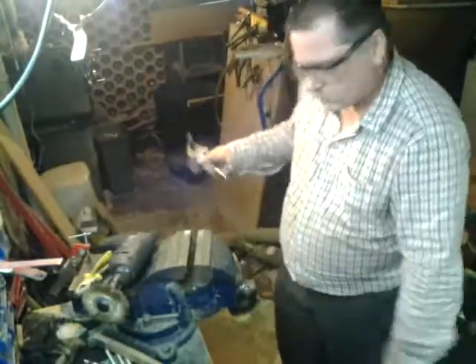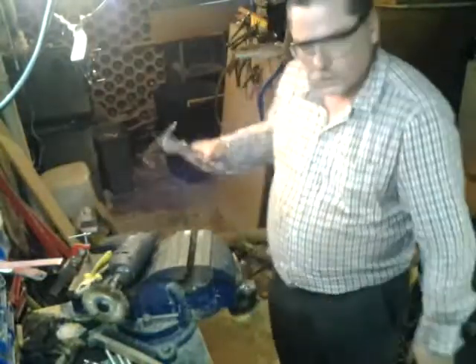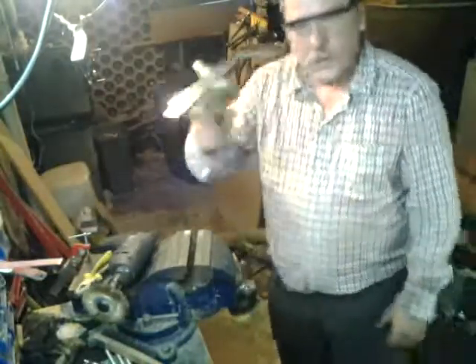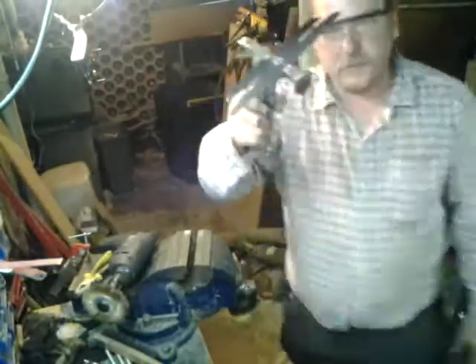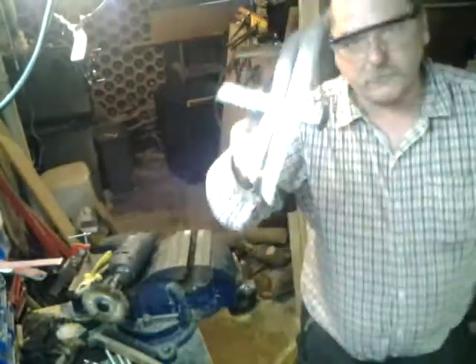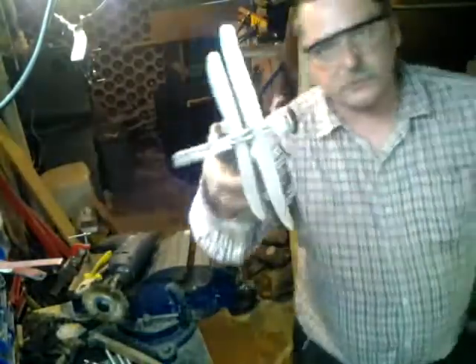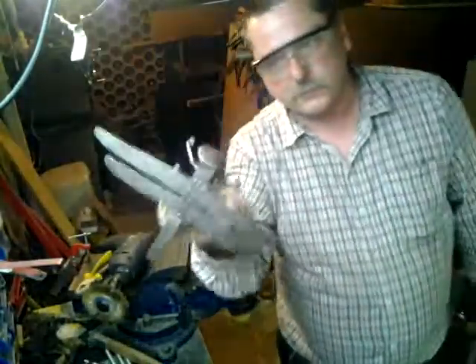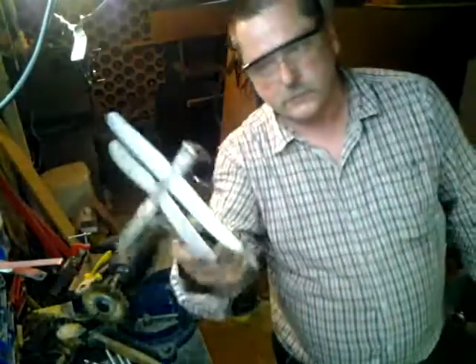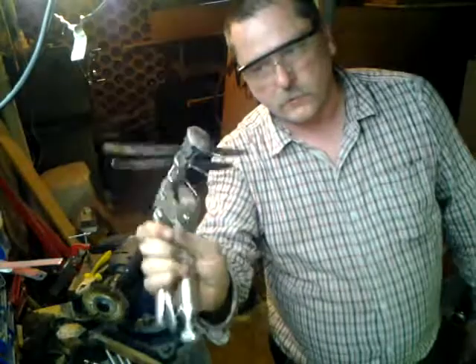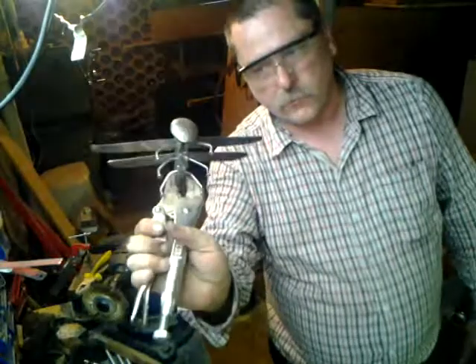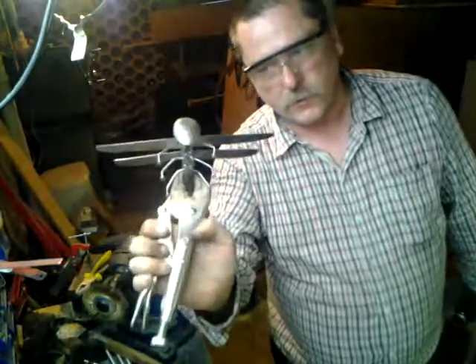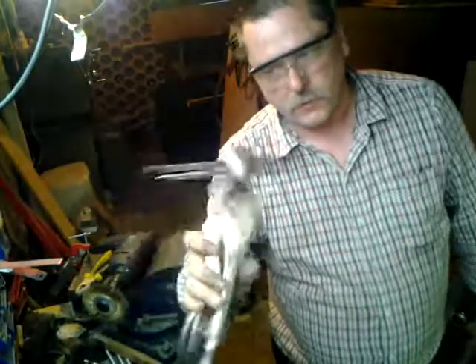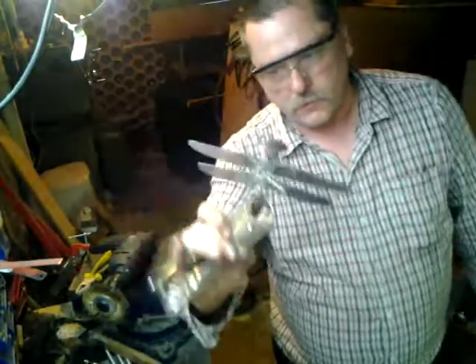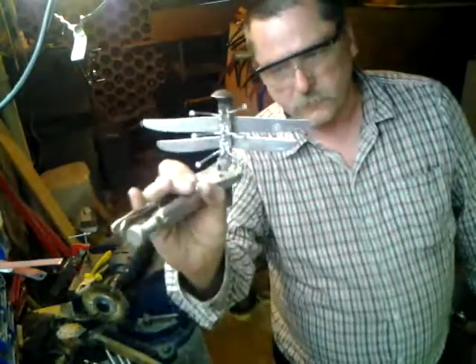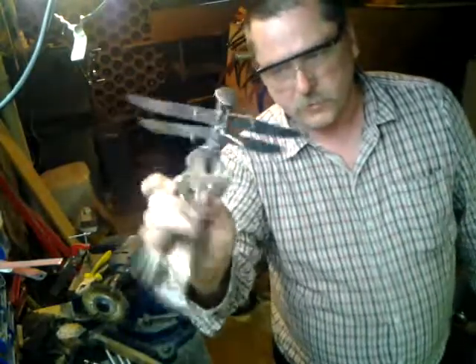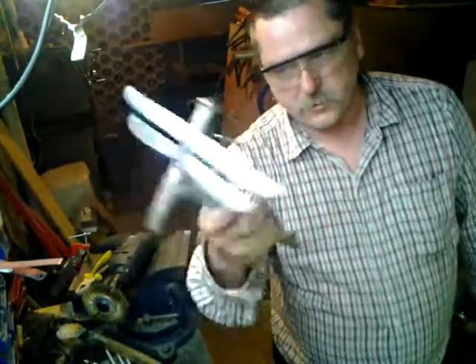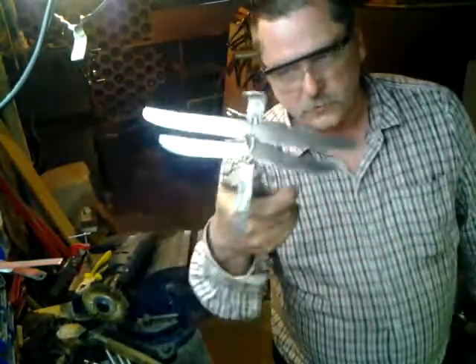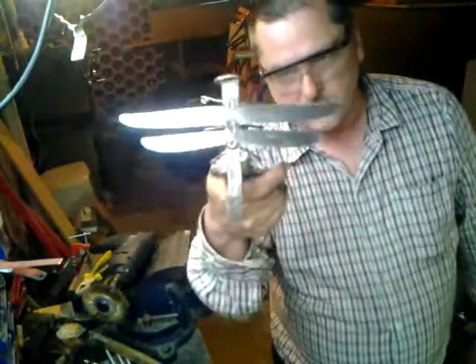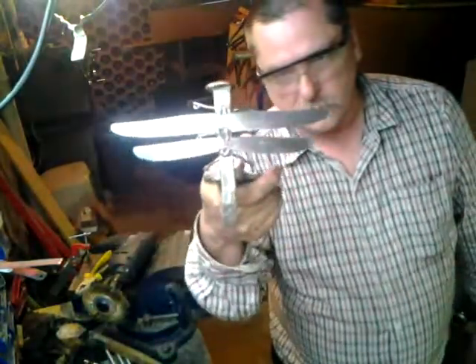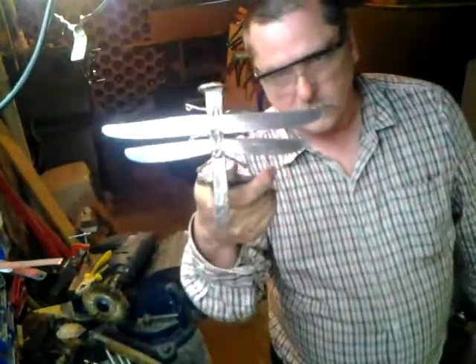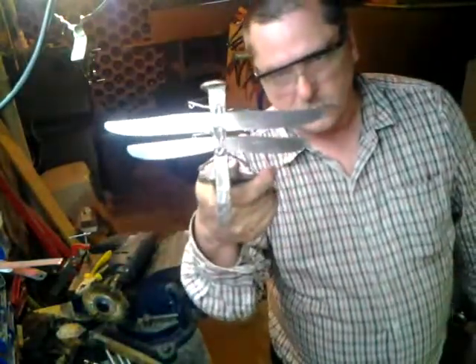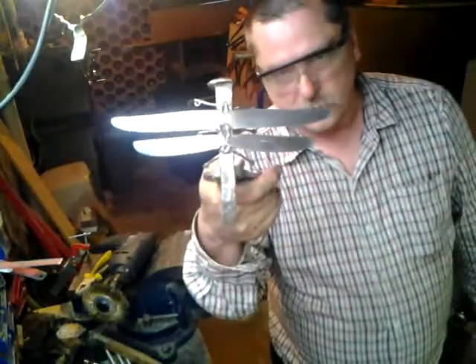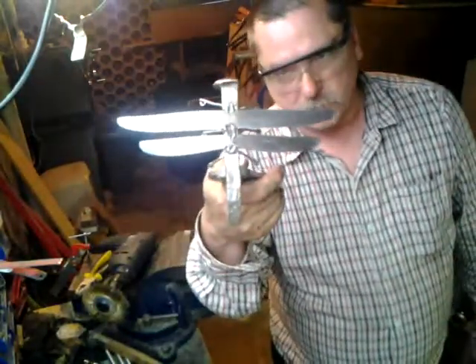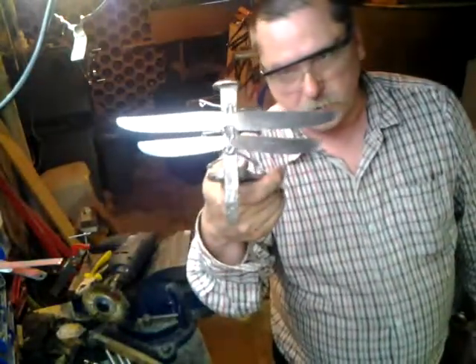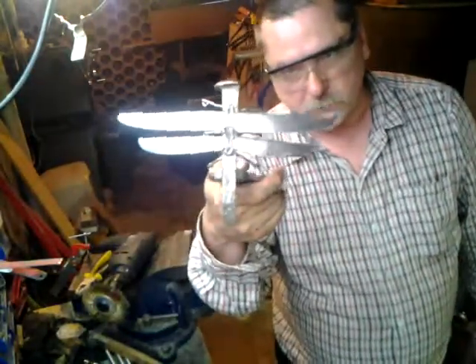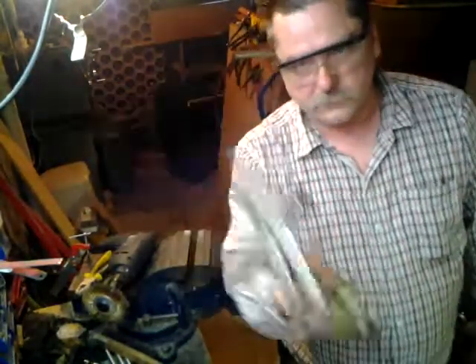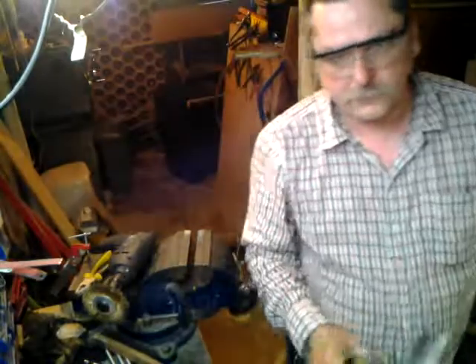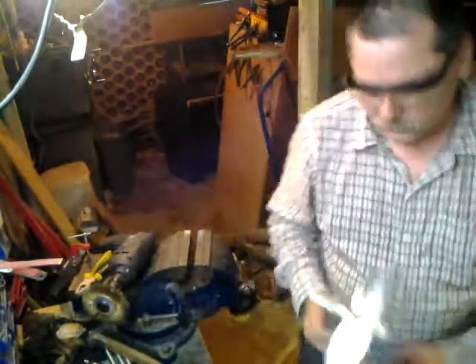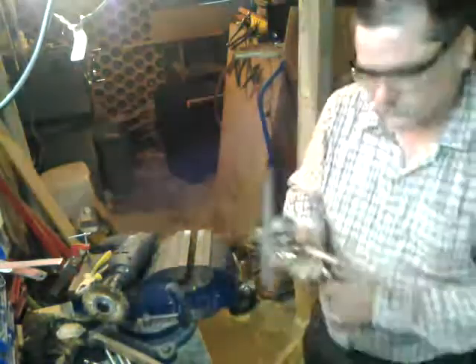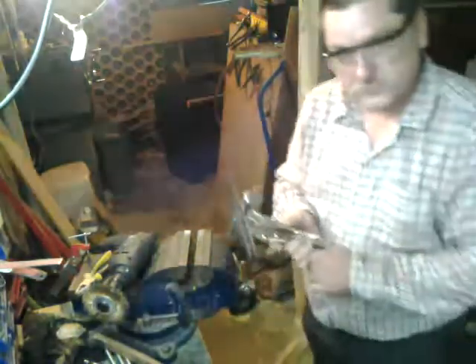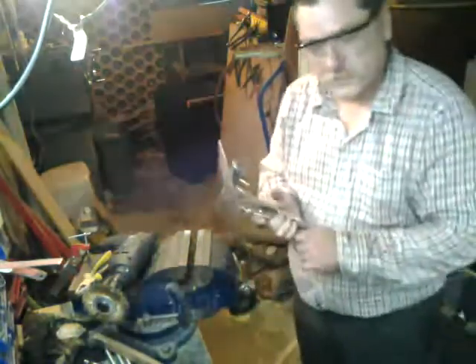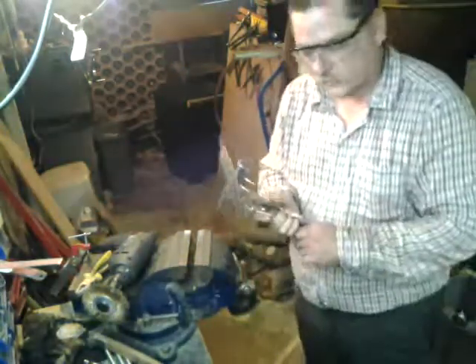And there you have one finished dragonfly. Thanks for watching.